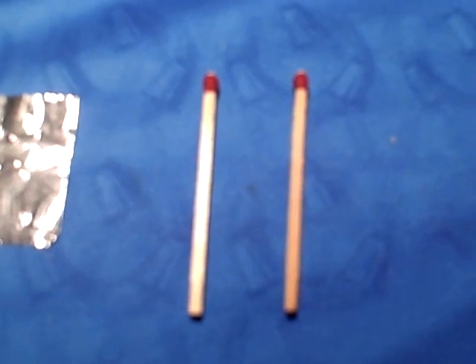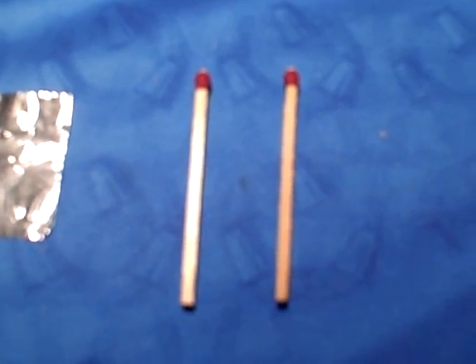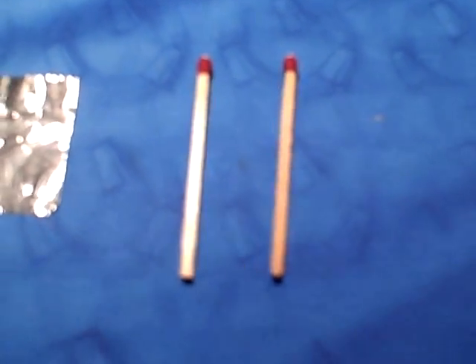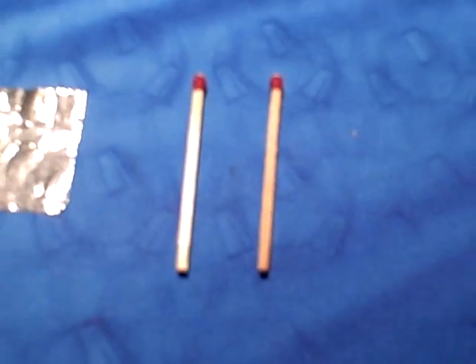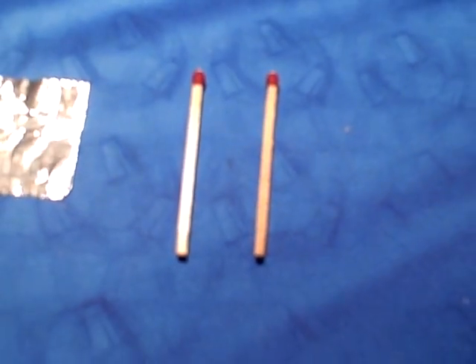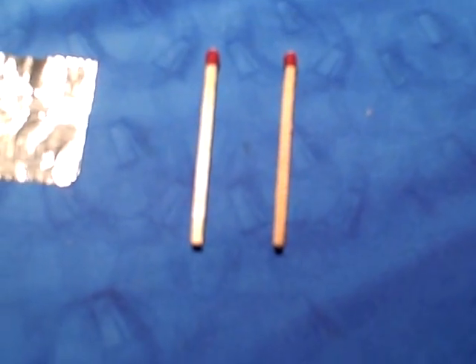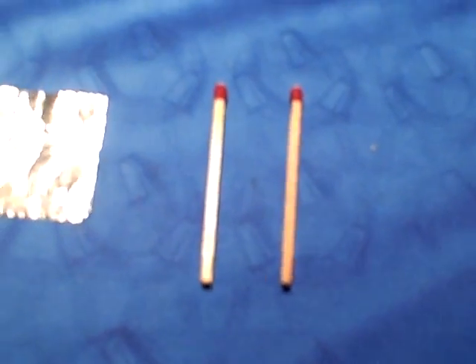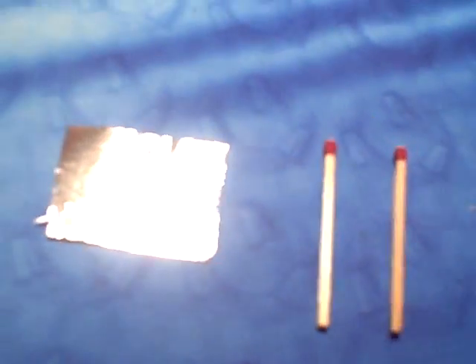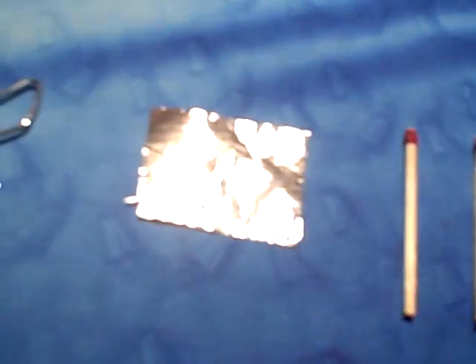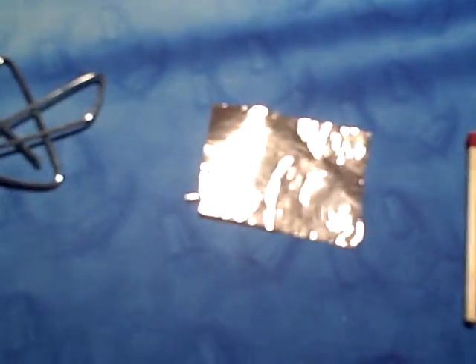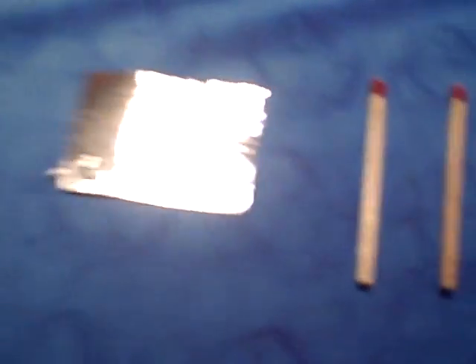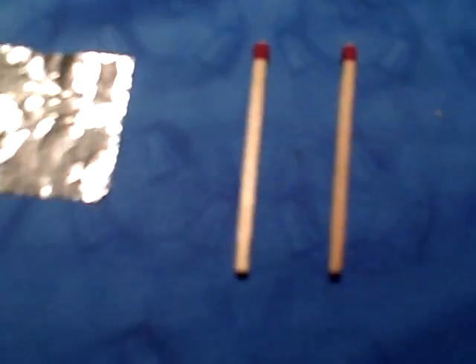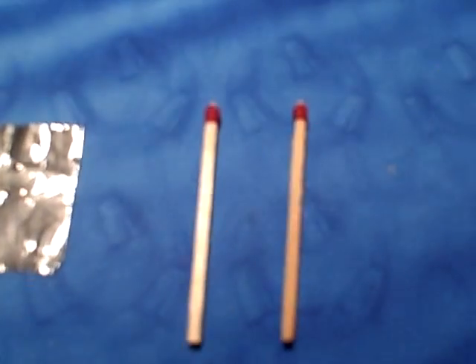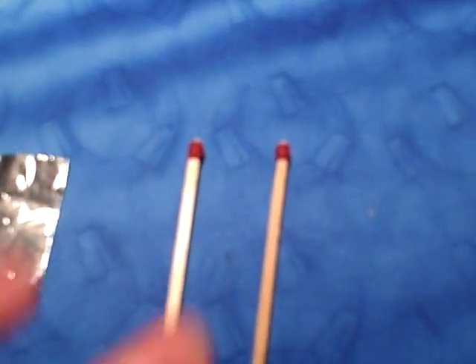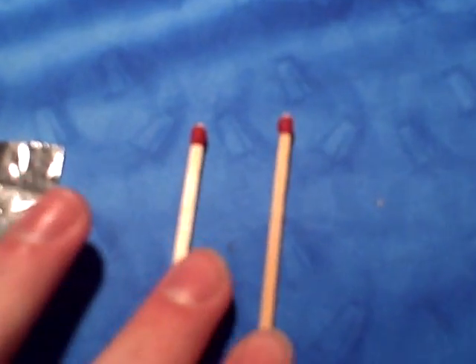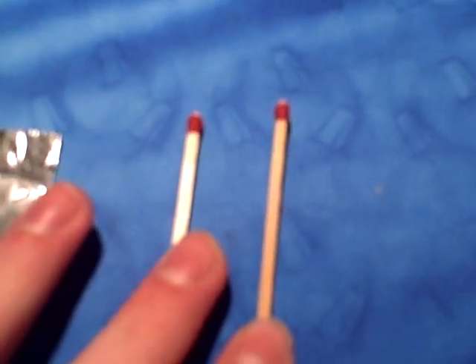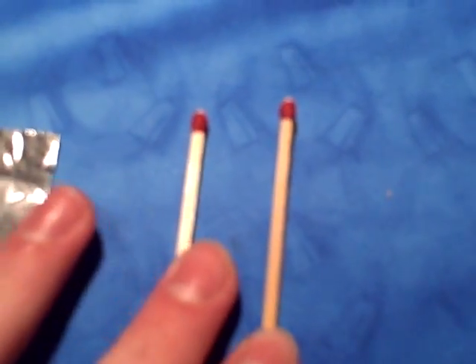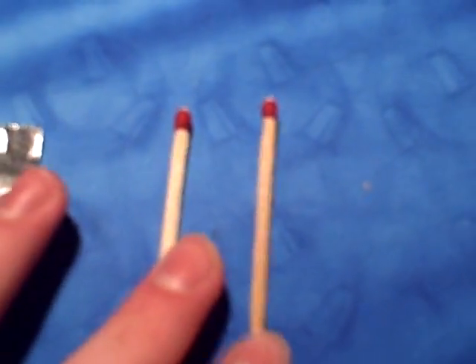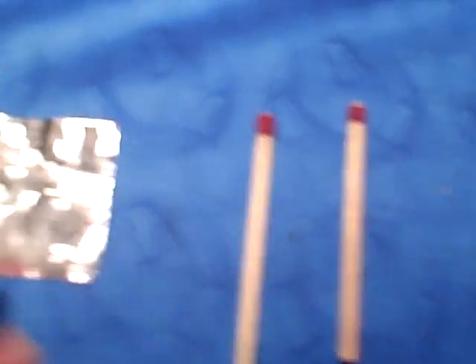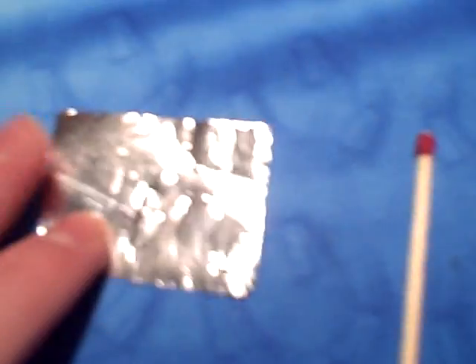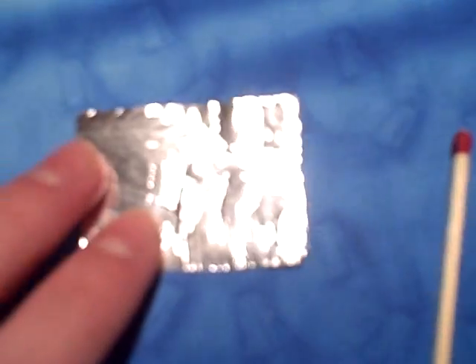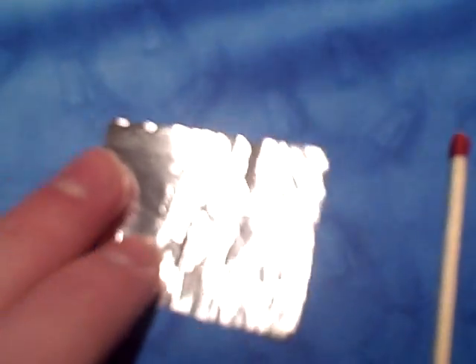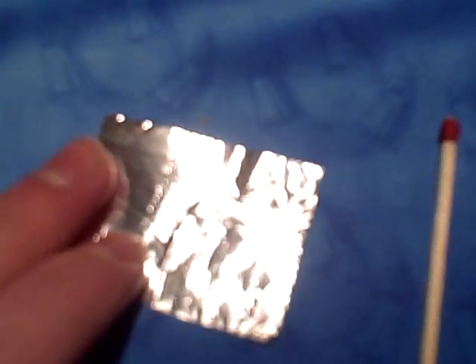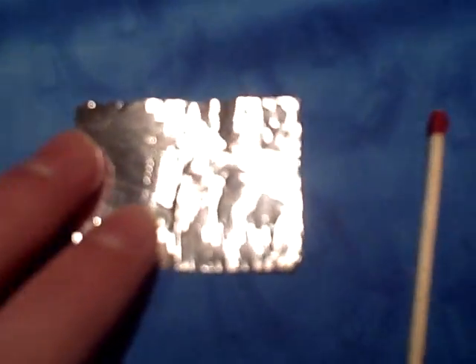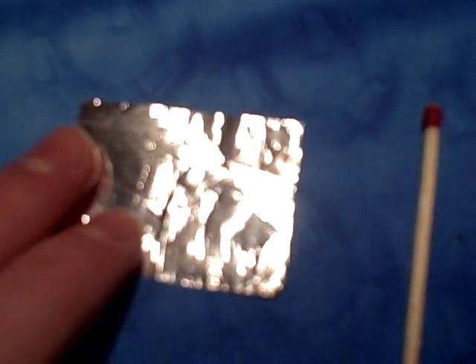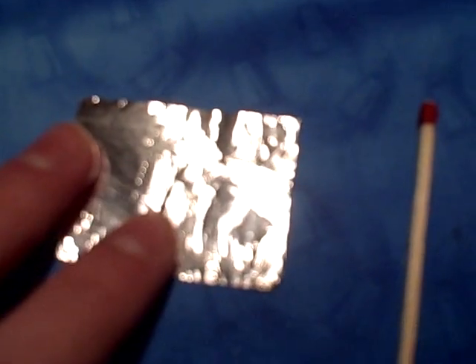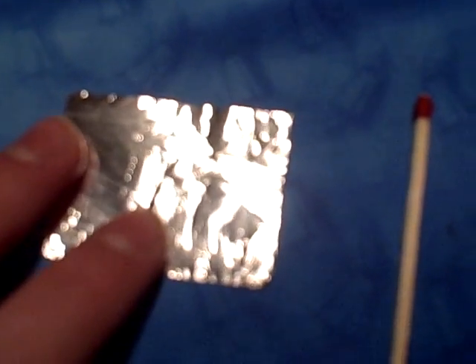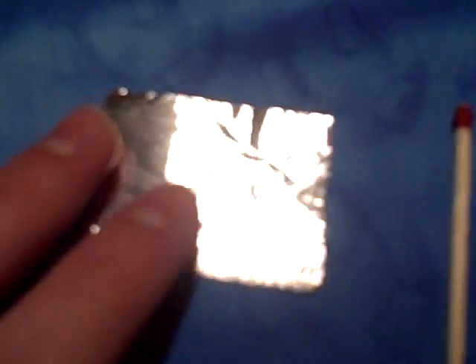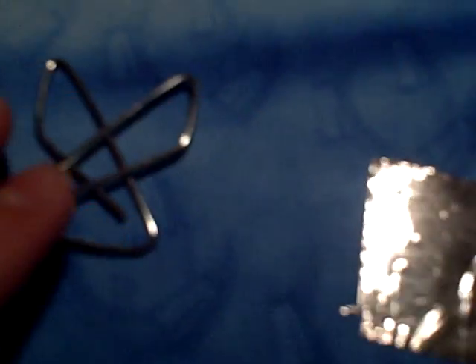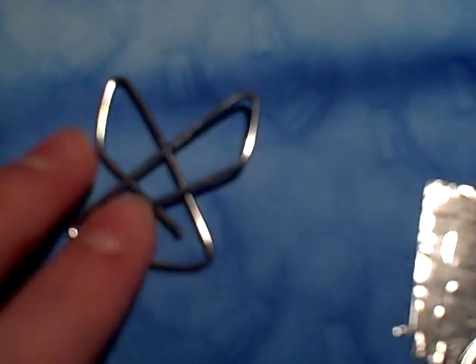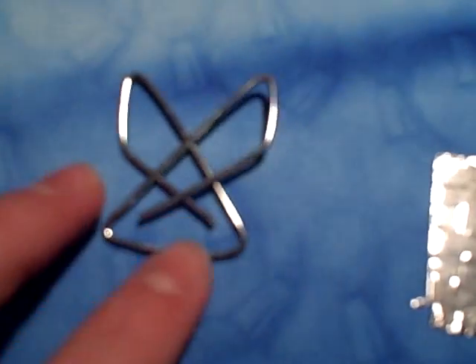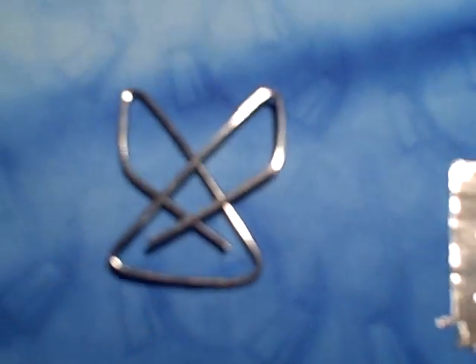Hey everyone, today I'm going to show you how to make a match rocket. What you need is two matches, a one inch by one inch piece of tin foil, and a paper clip that looks like this.